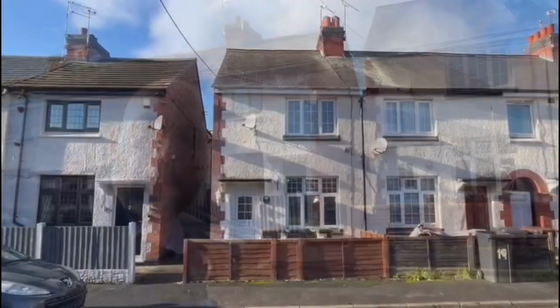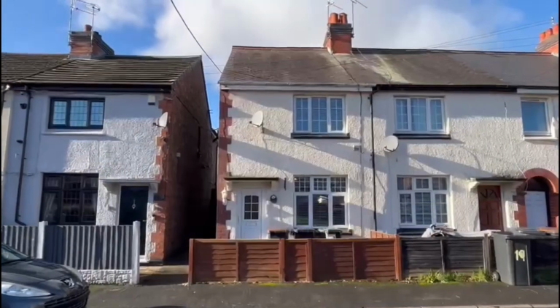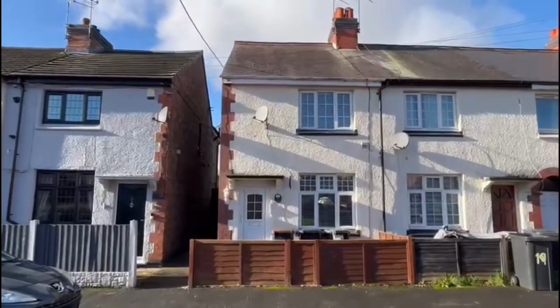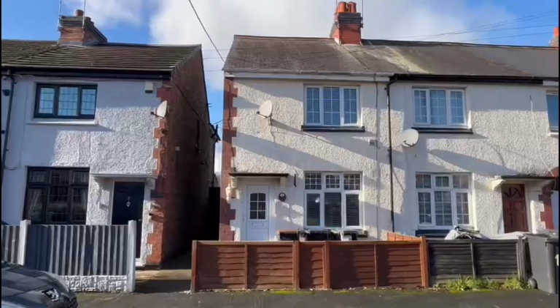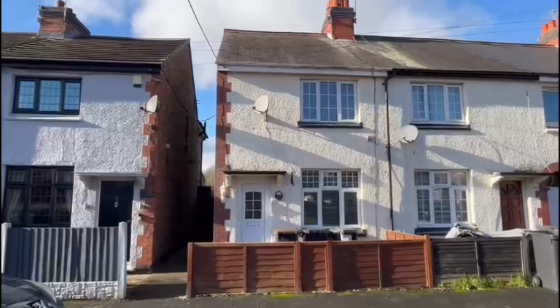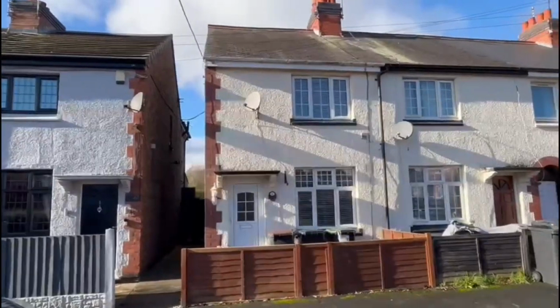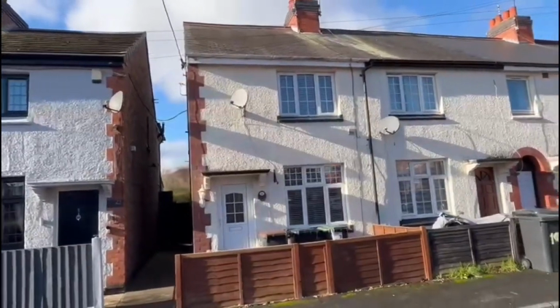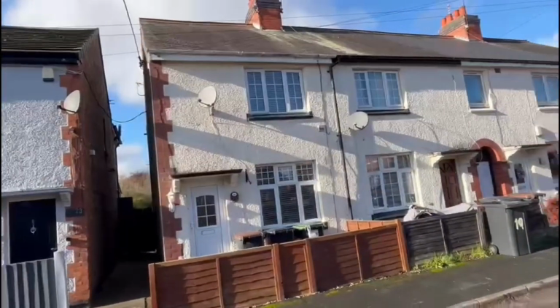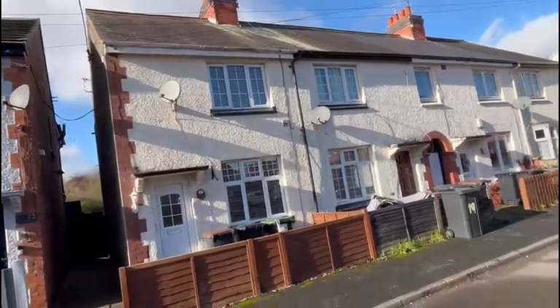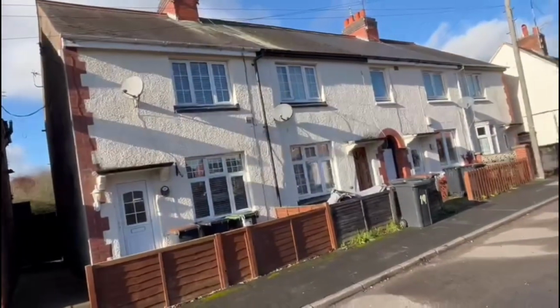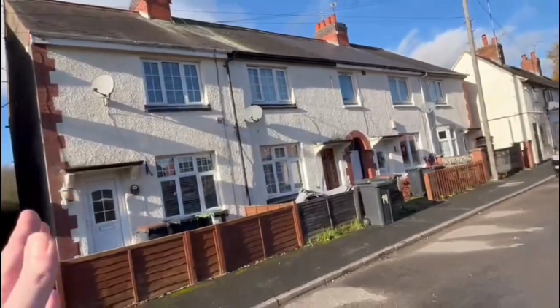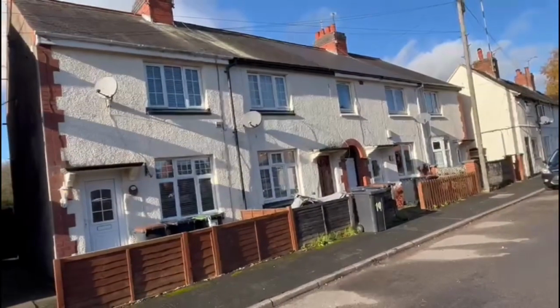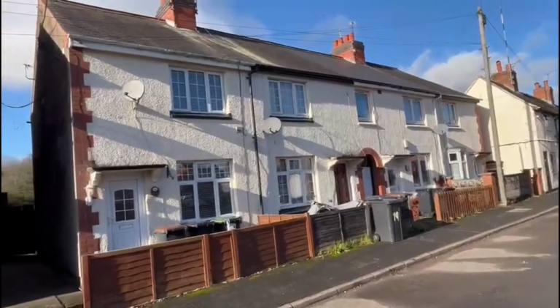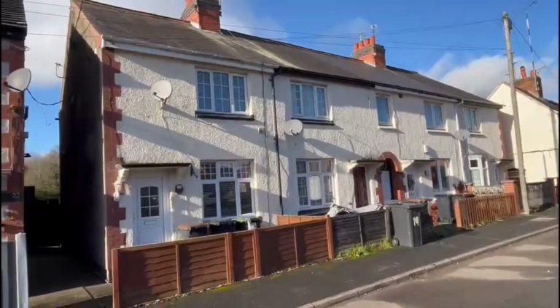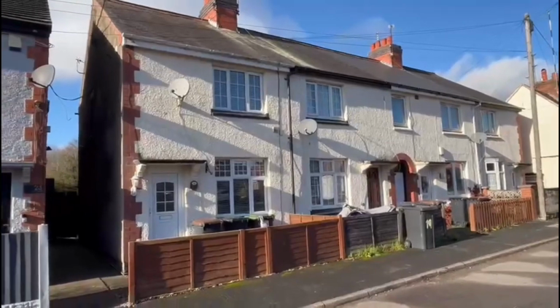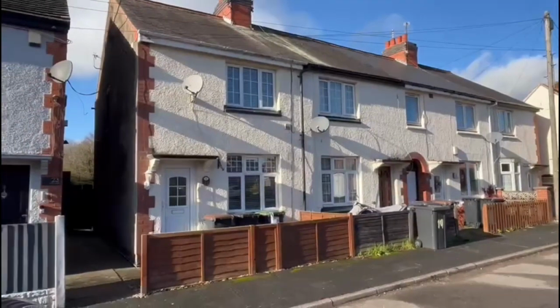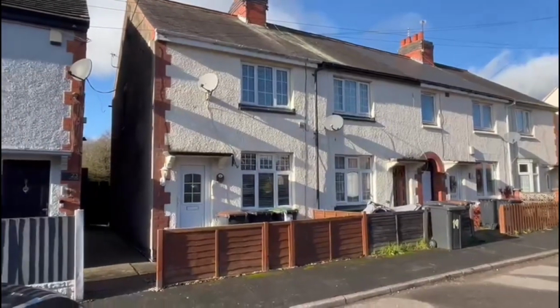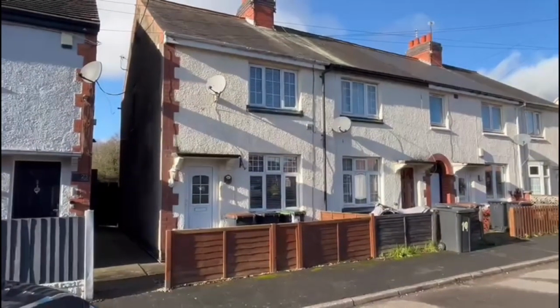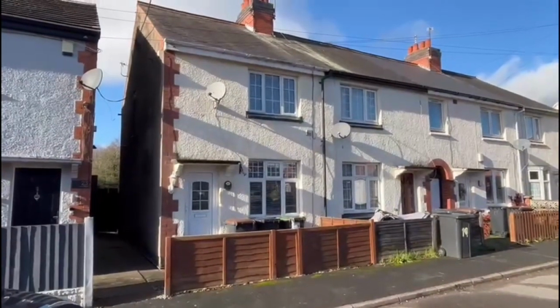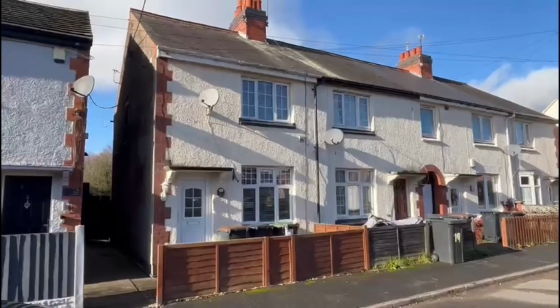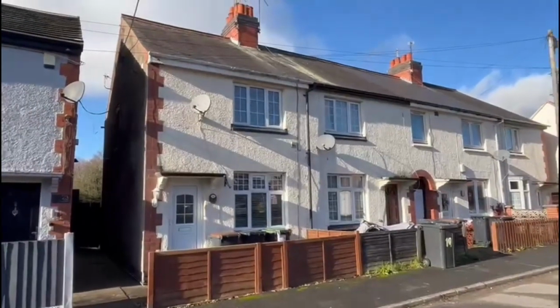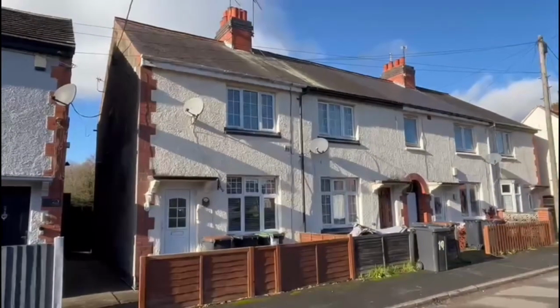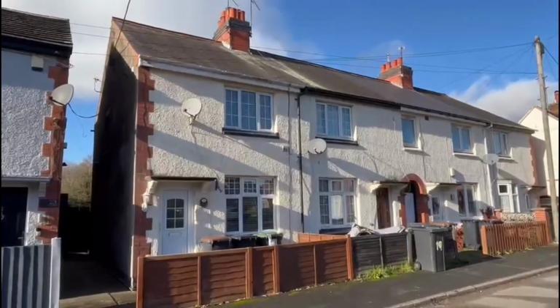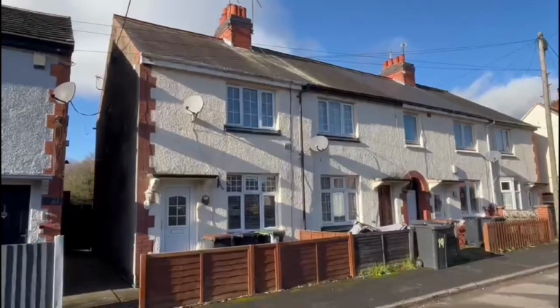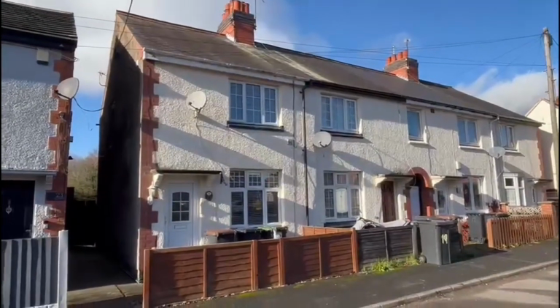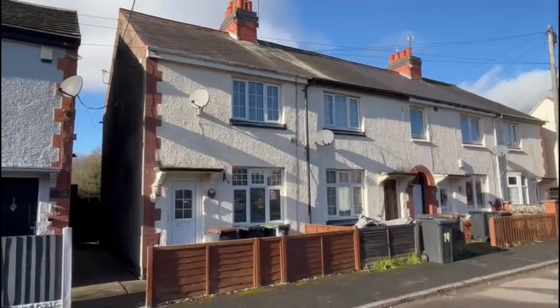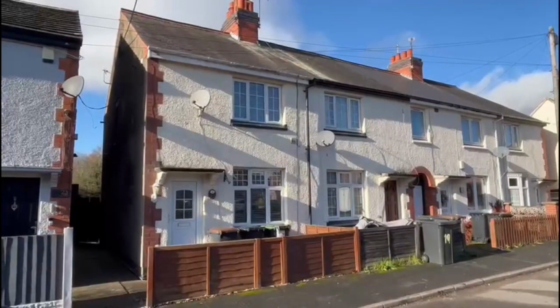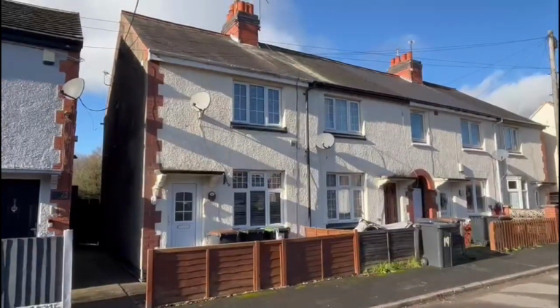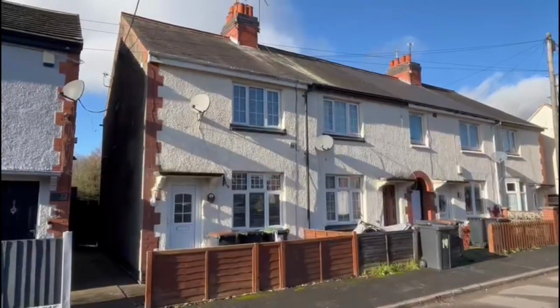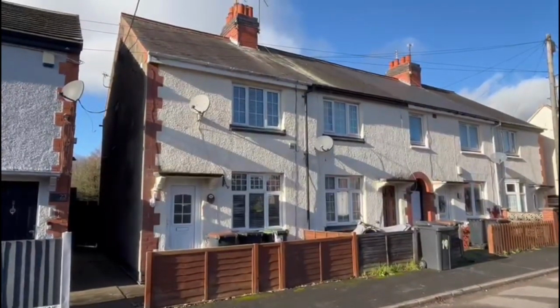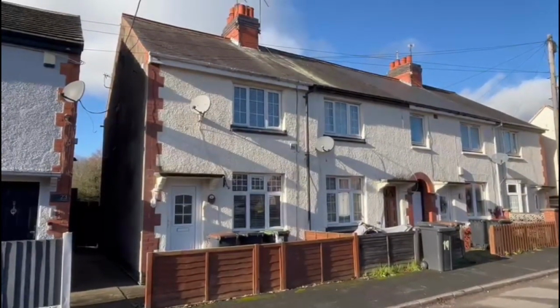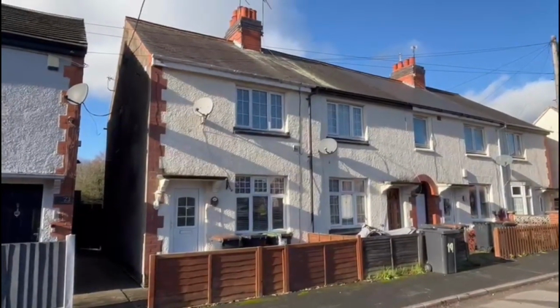Okay, it's 21 Coal Pit Fields — as you can see, end terraced on a block of four. It's a two-bedroom, it's in fairly good order, nice garden at the back, full UPVC double glazed and gas central heated.